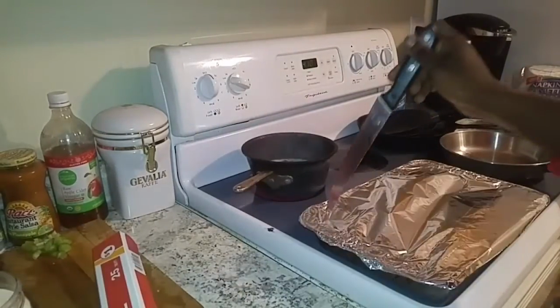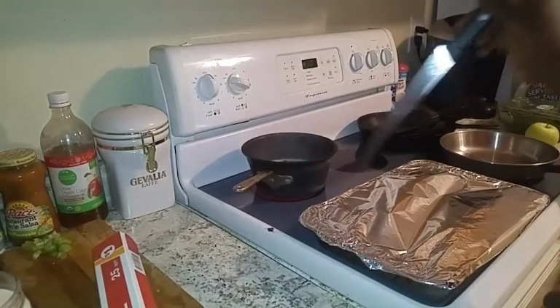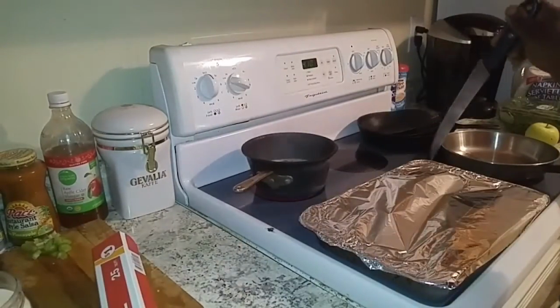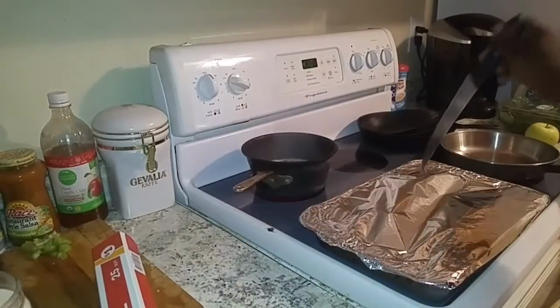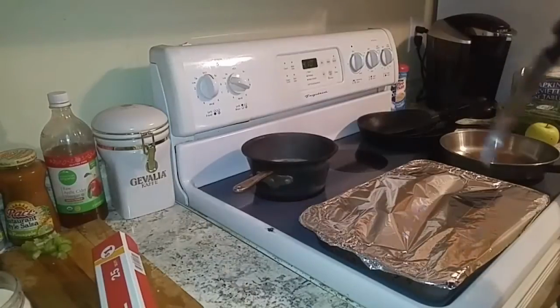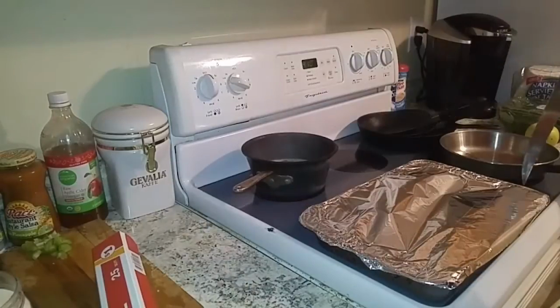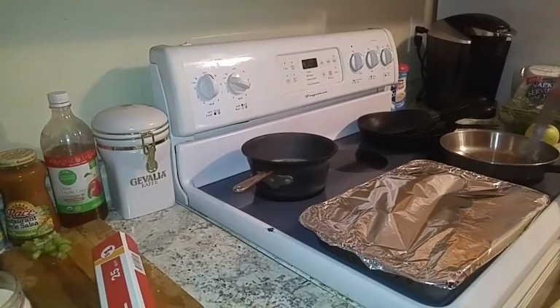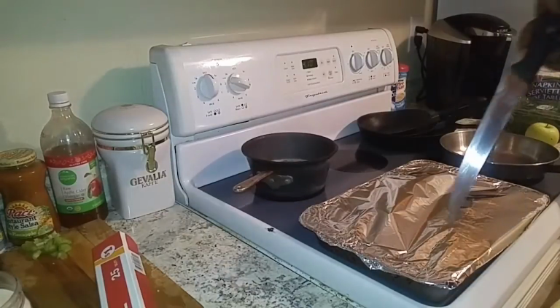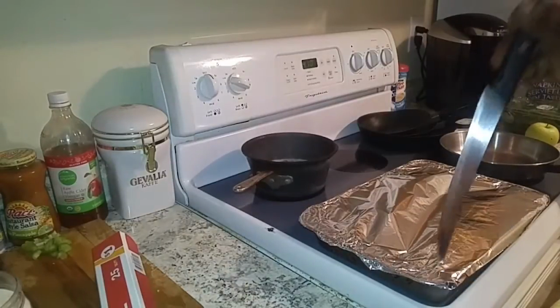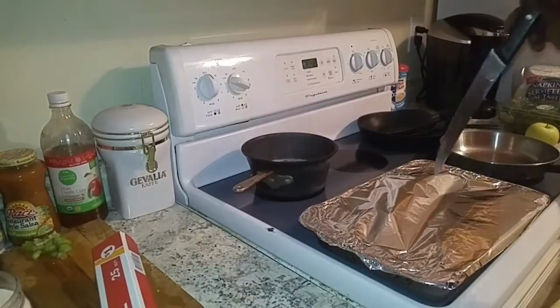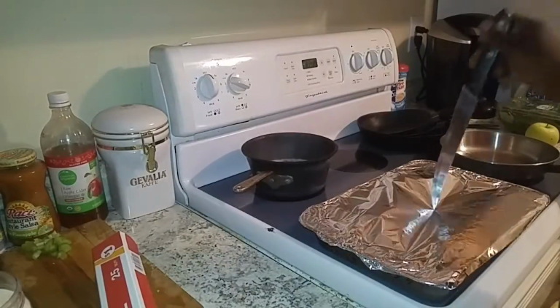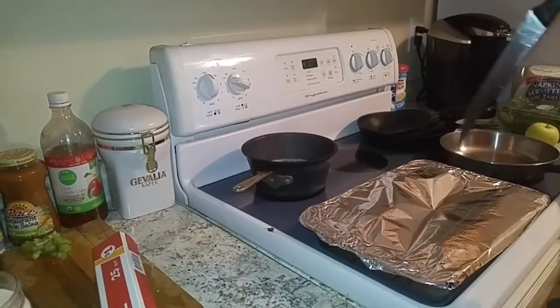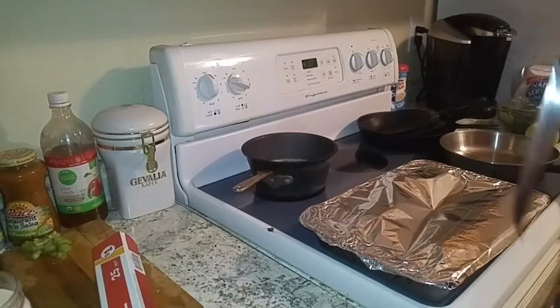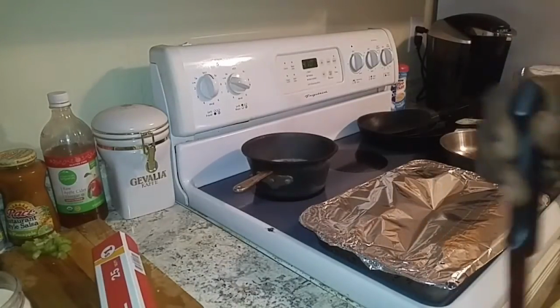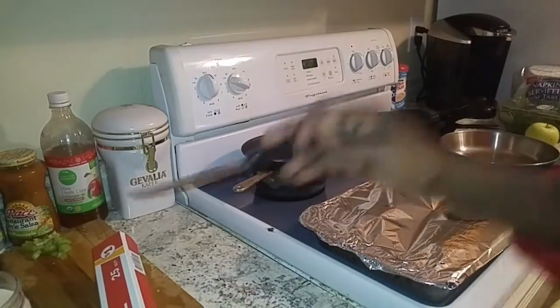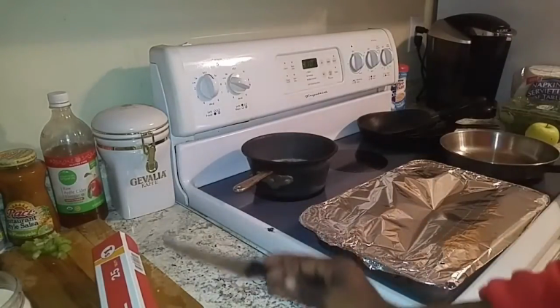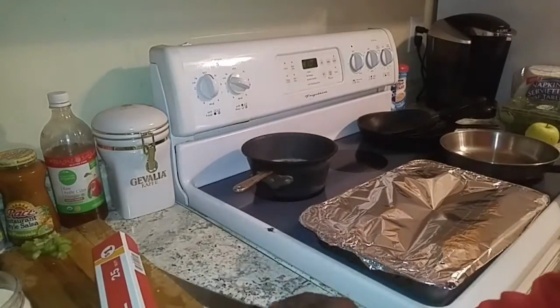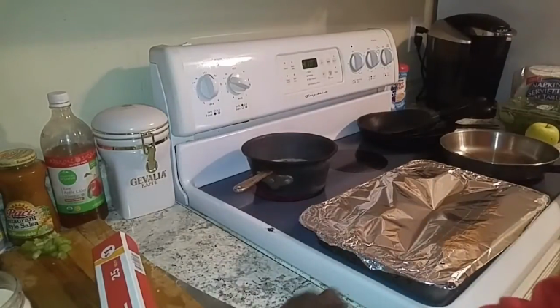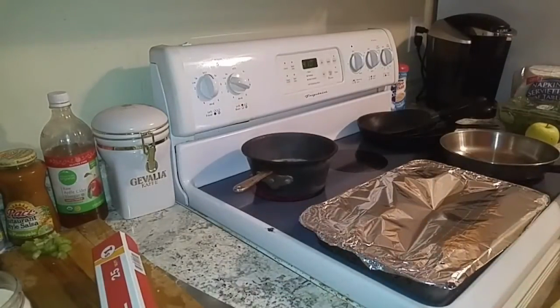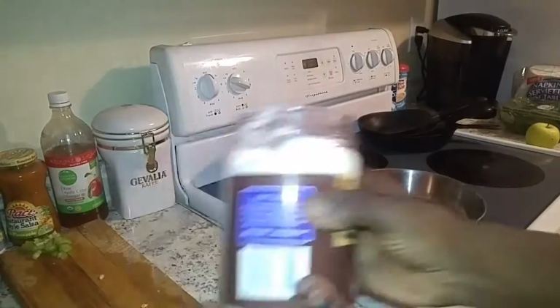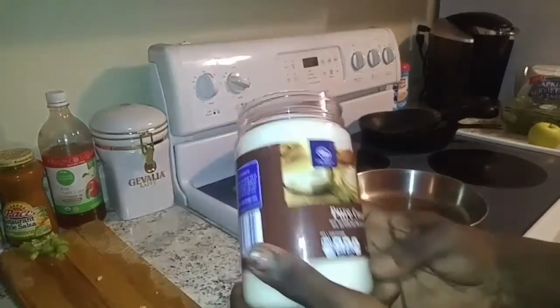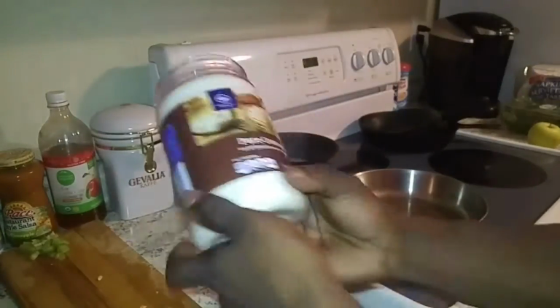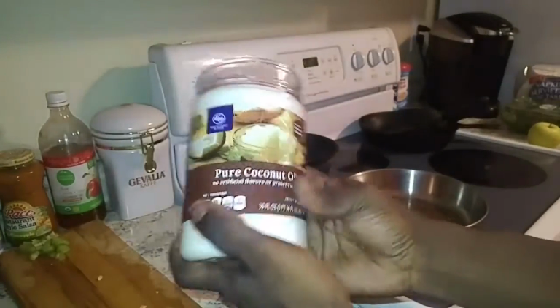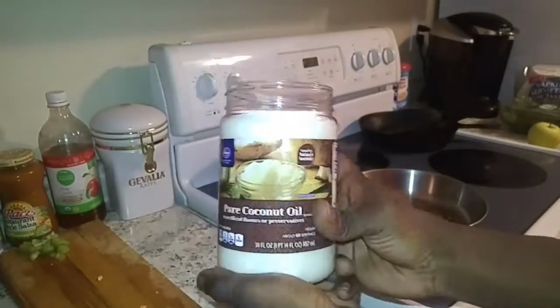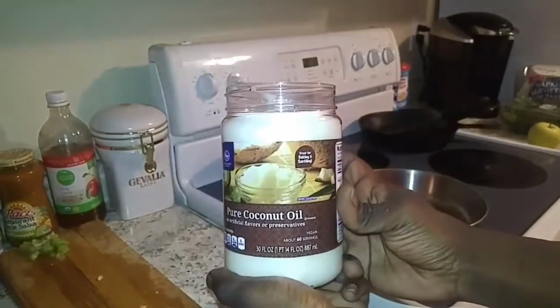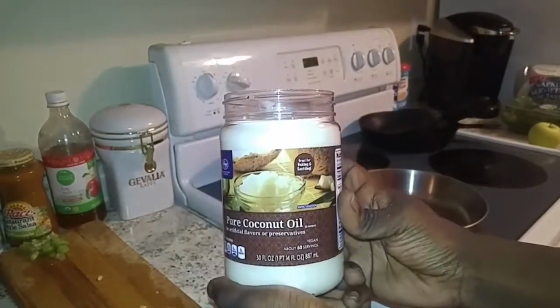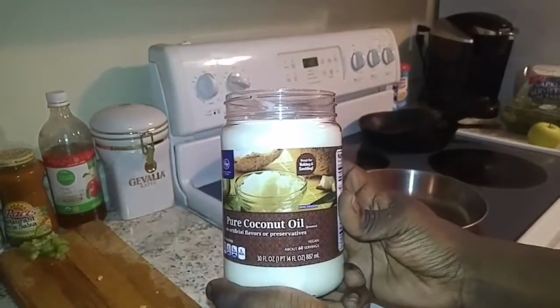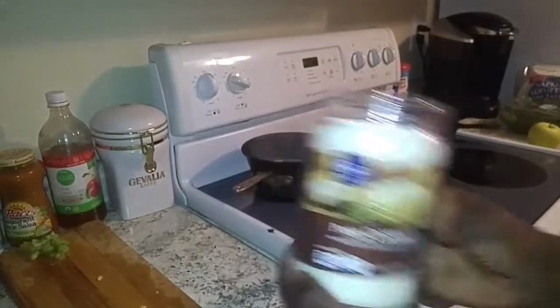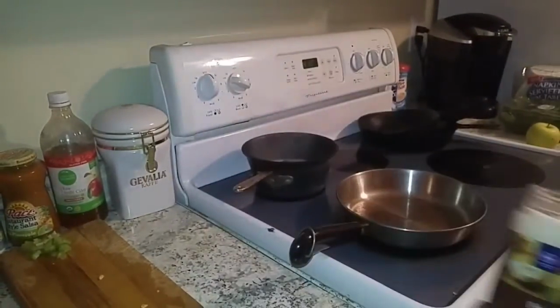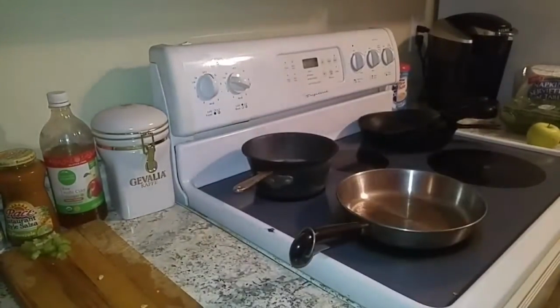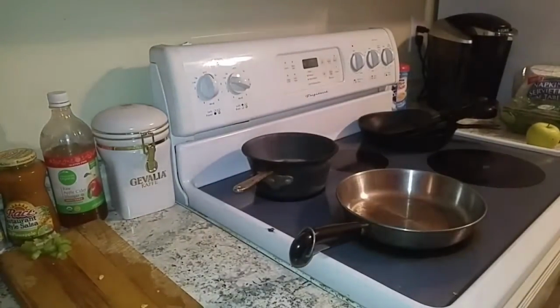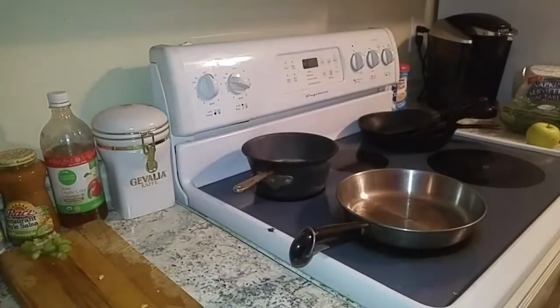Alright, let's get this wrapped in foil and get some holes poked in it so the steam can leak out. Alright, we got our fish in the oven, so let's start on our side dish.